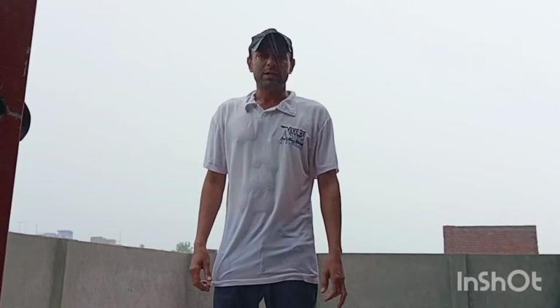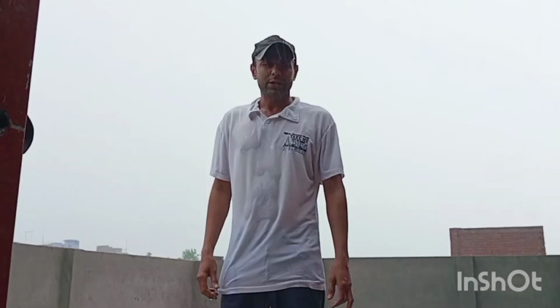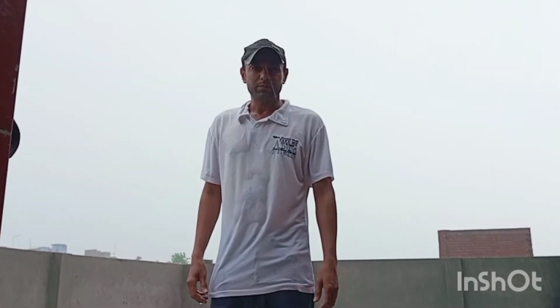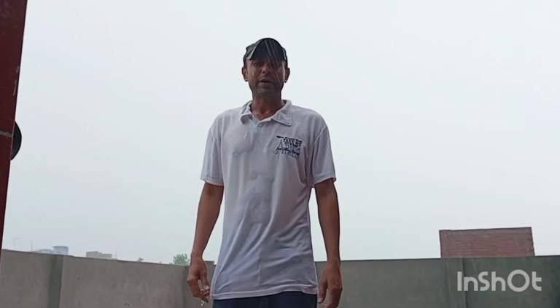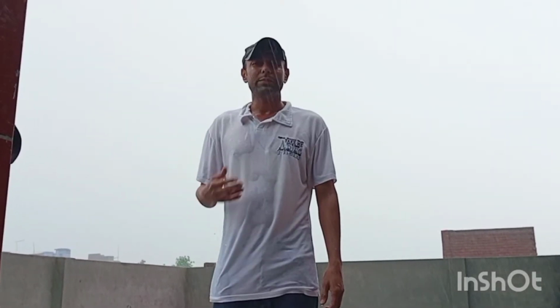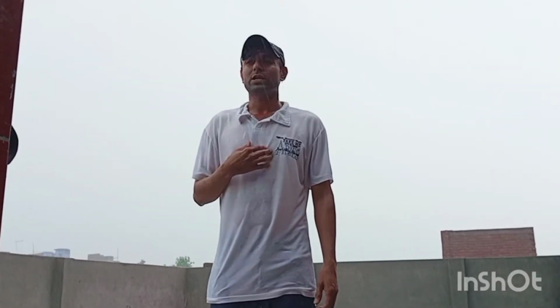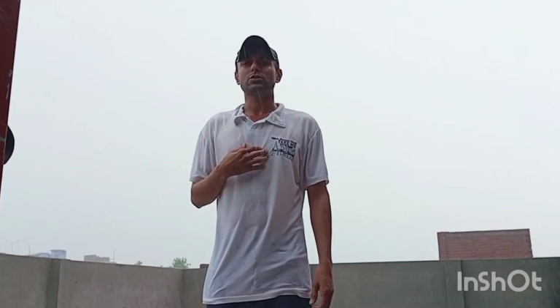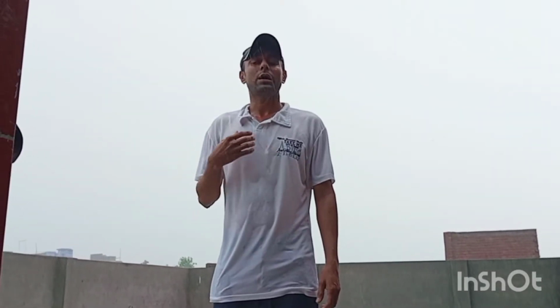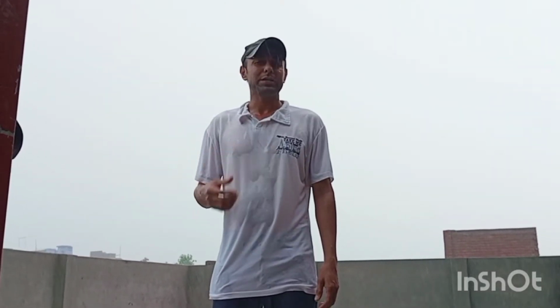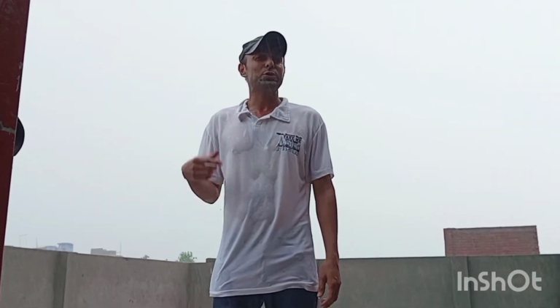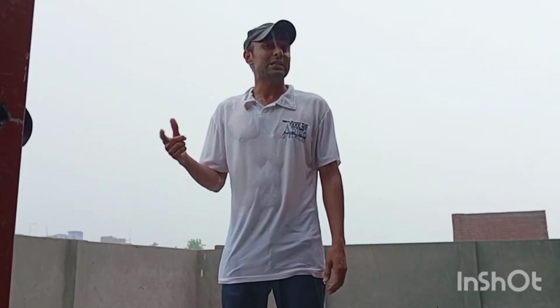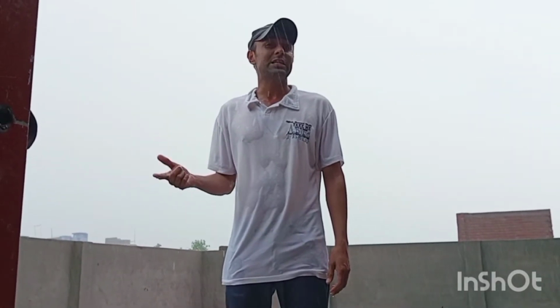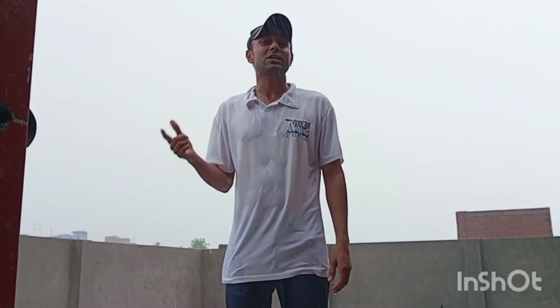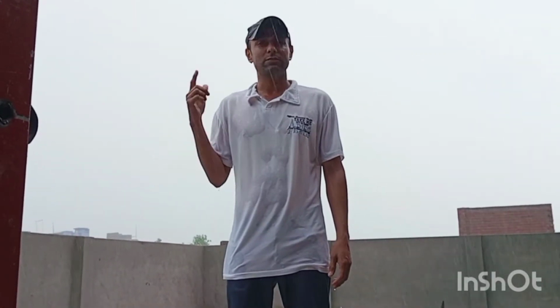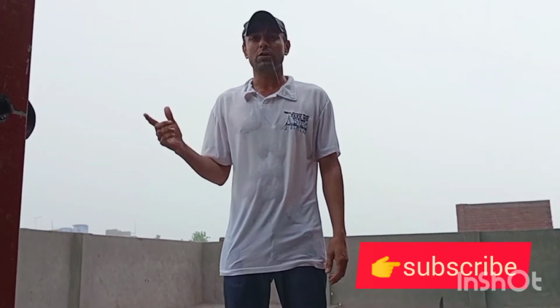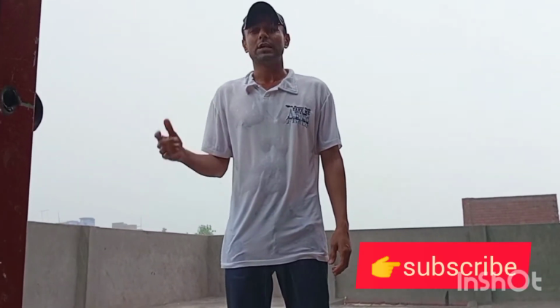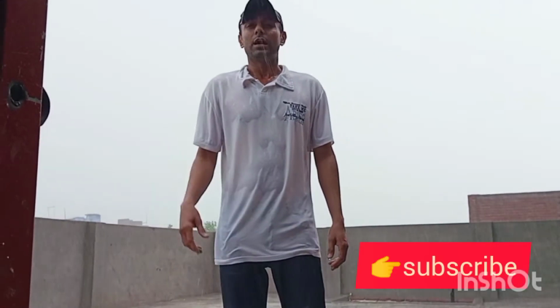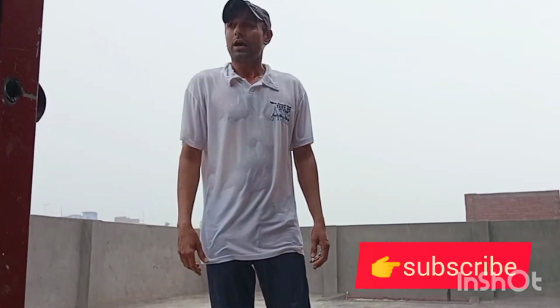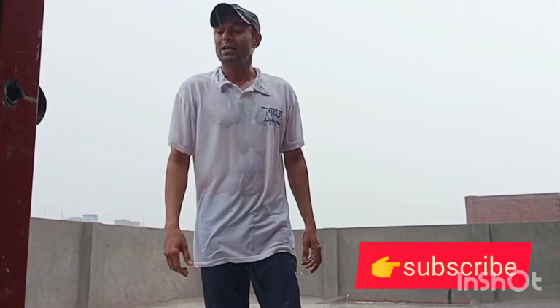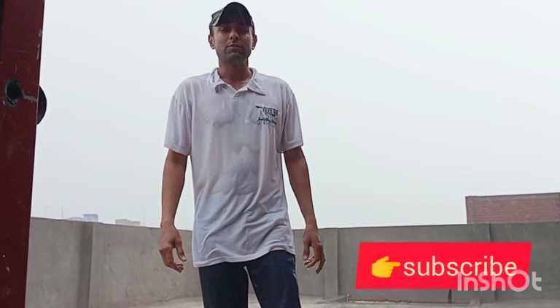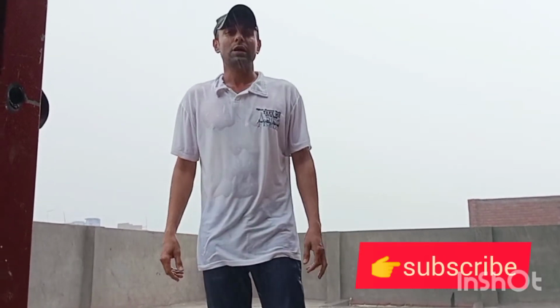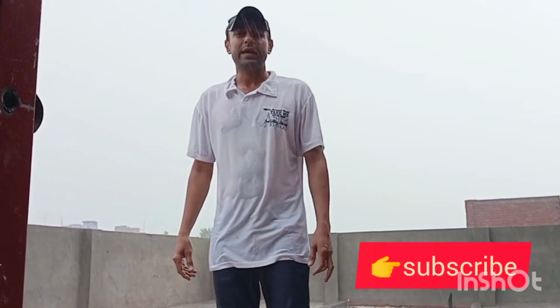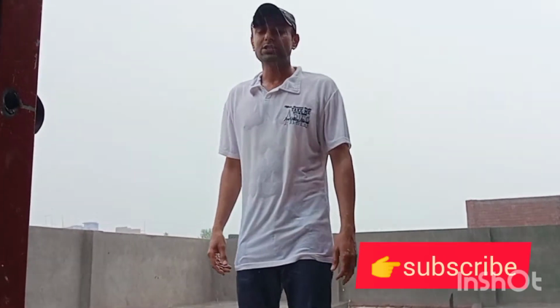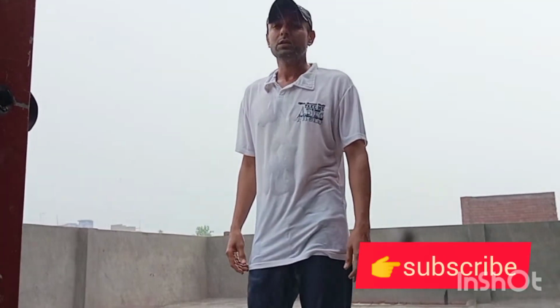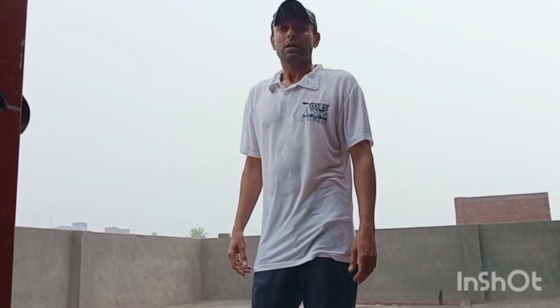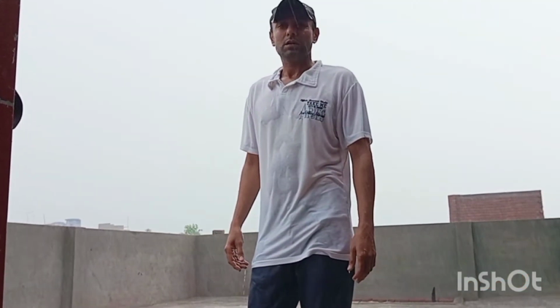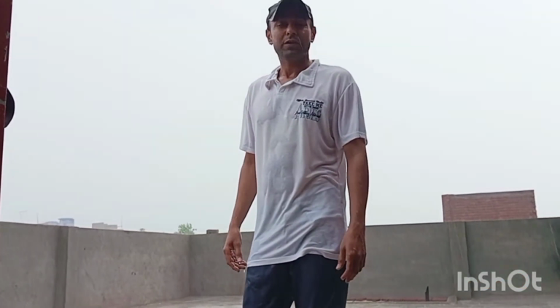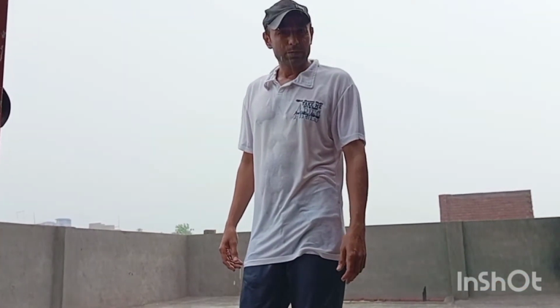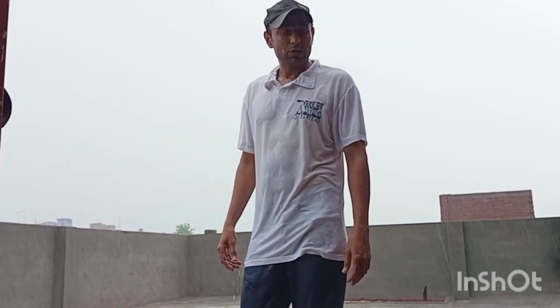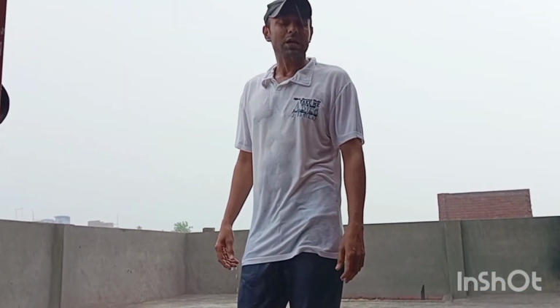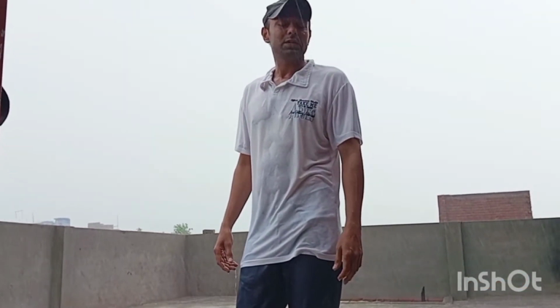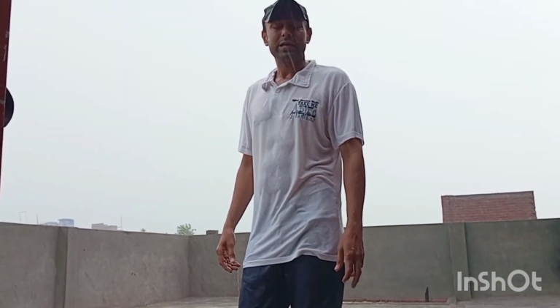My name is Mr. Arash and I am your teacher in the United States. Today we have a lot of ingredients for a fruit.